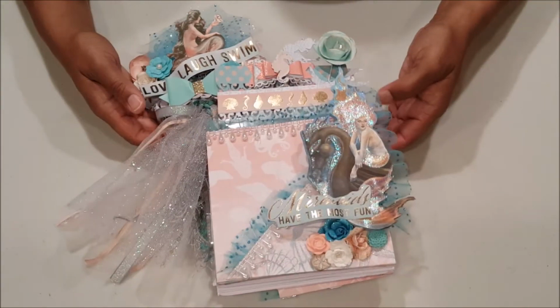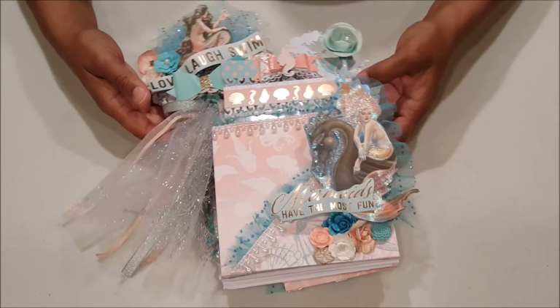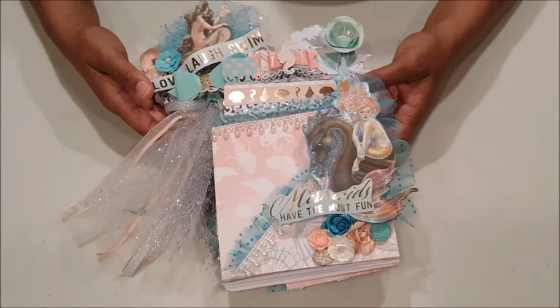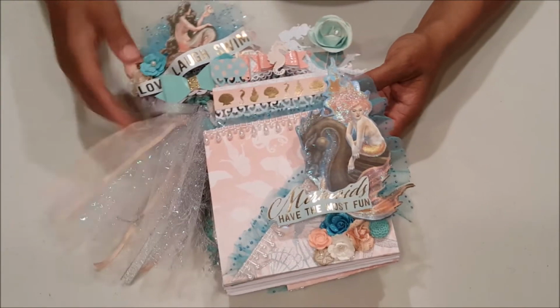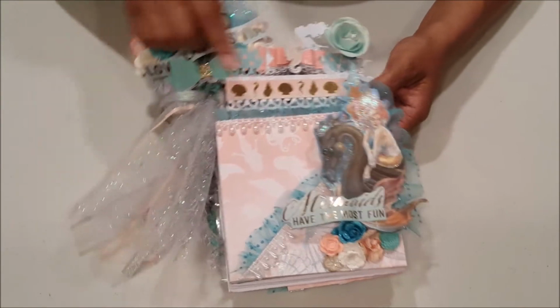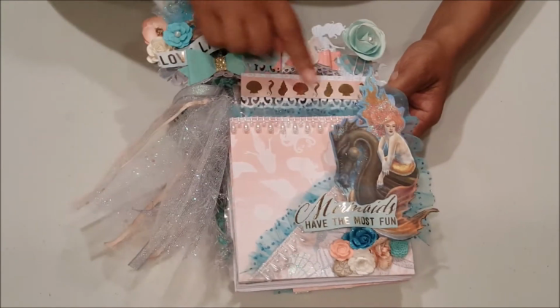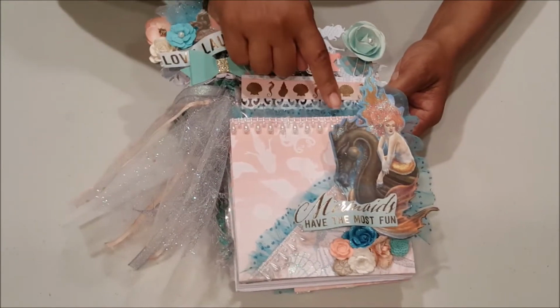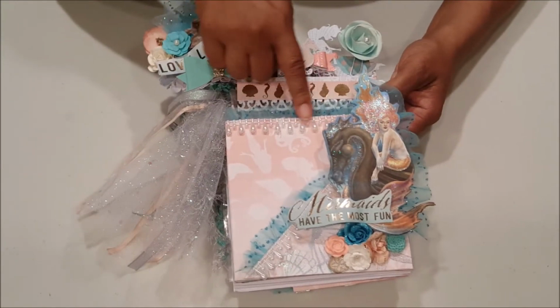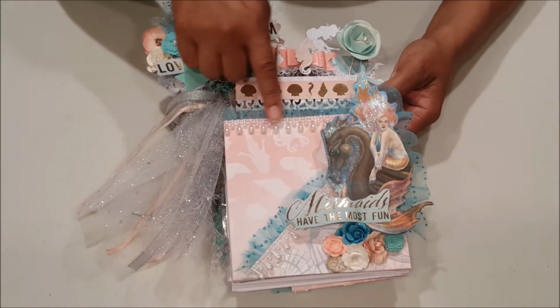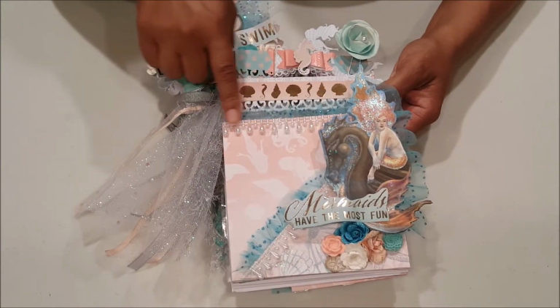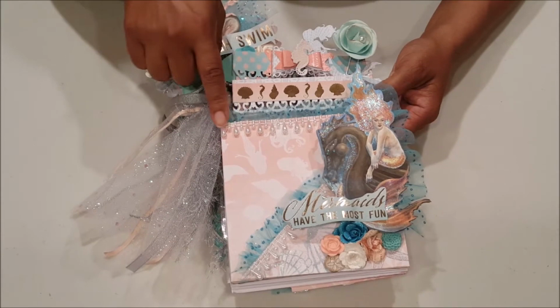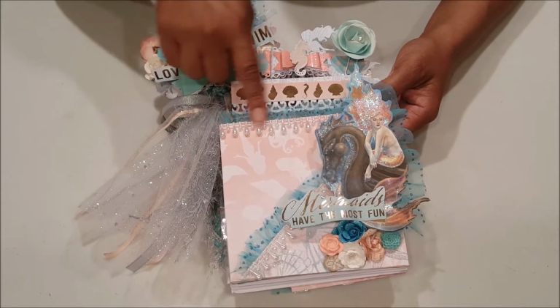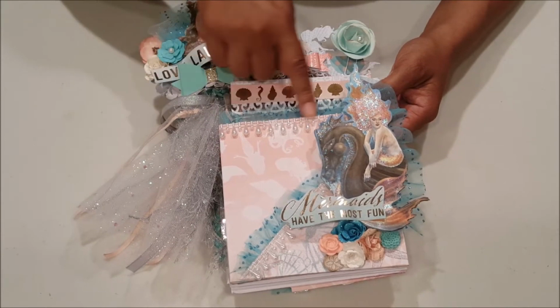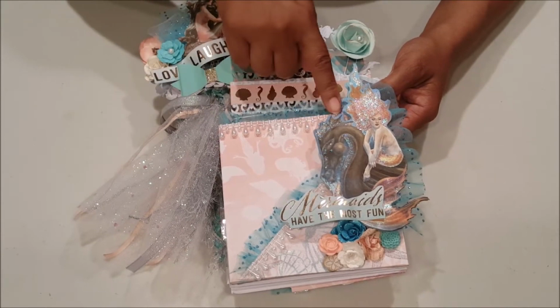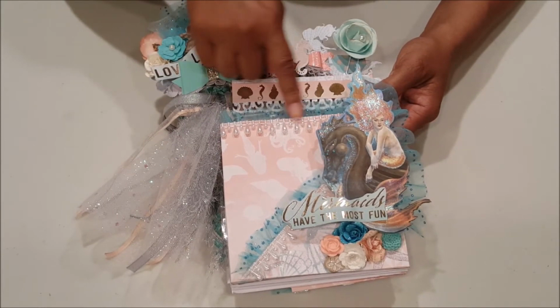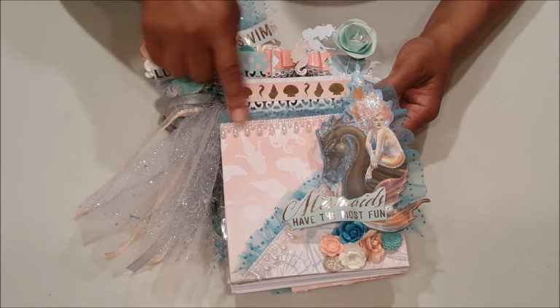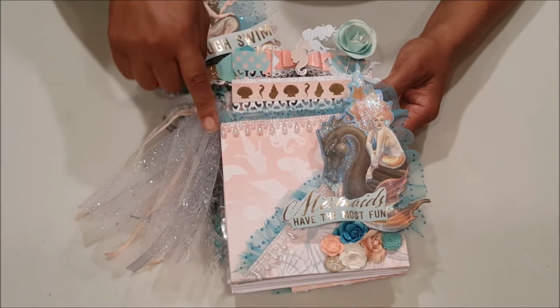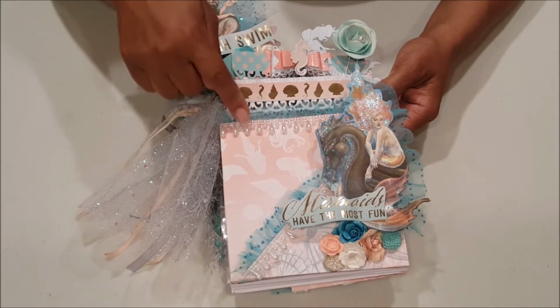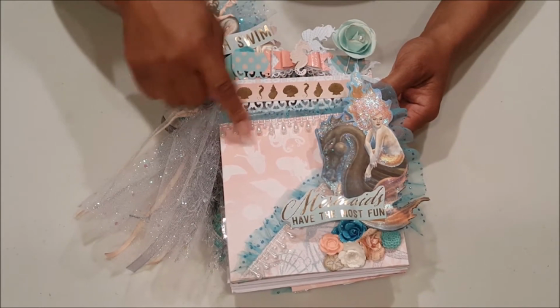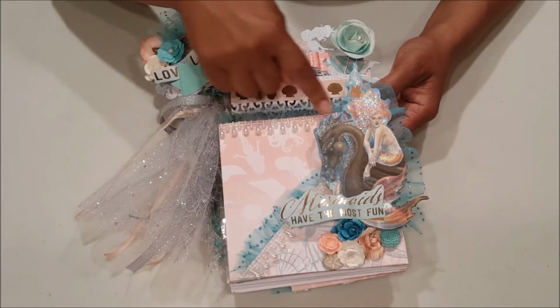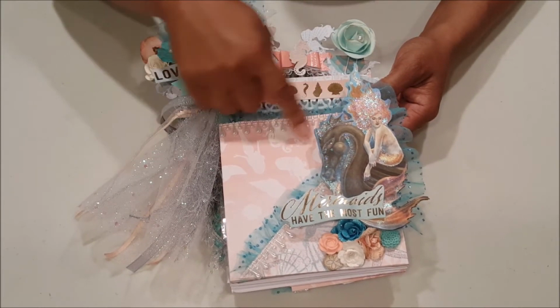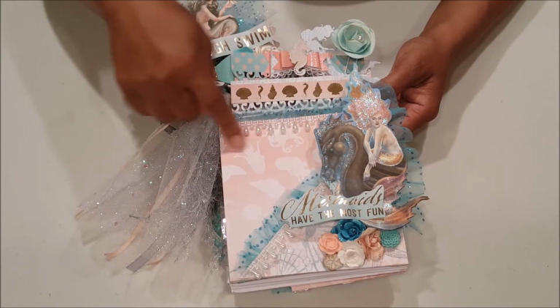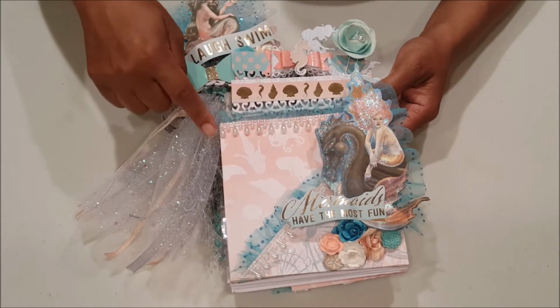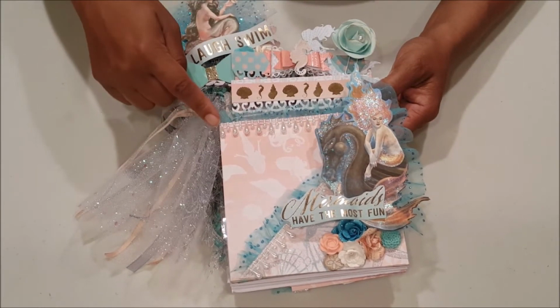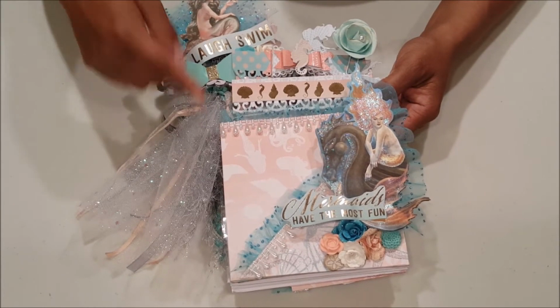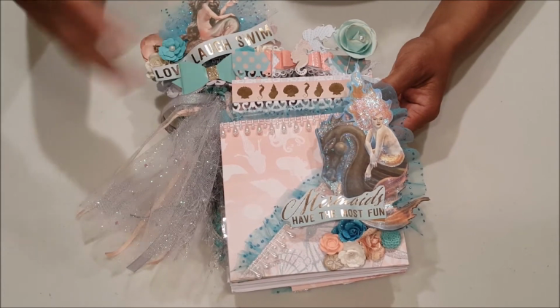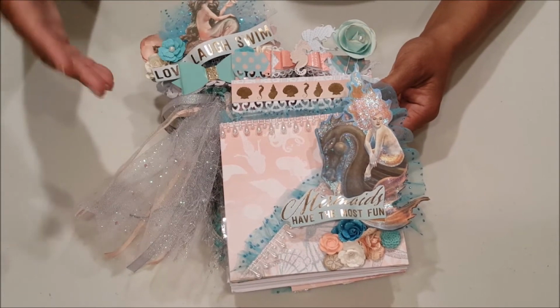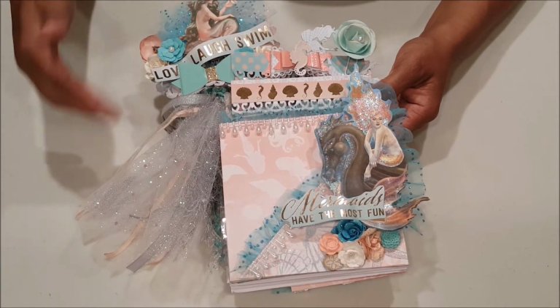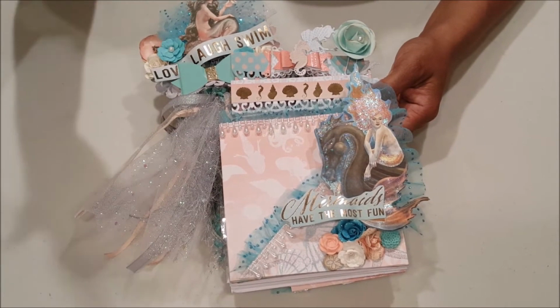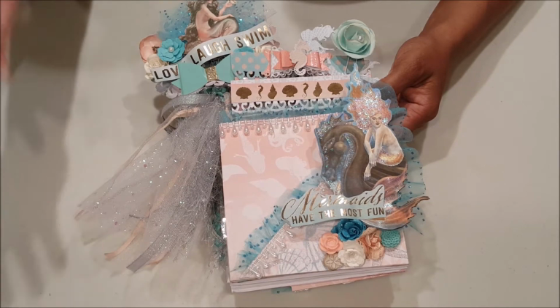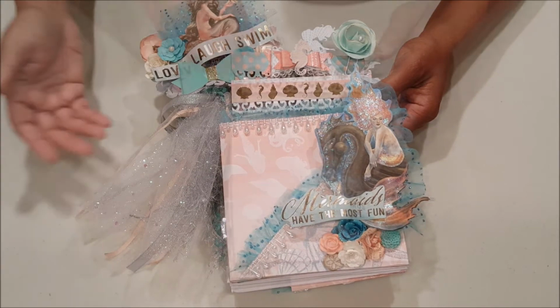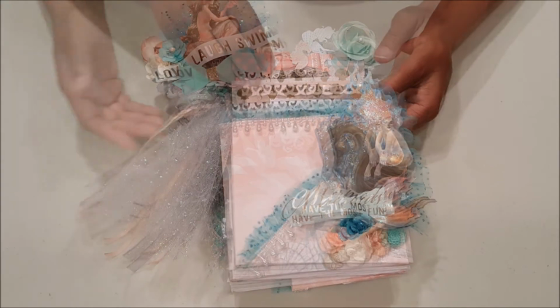On the bottom of the envelope here you can see I've got more of this pearl bead trim. I just love the way this looks — it just reminds me of the pearls of the sea.